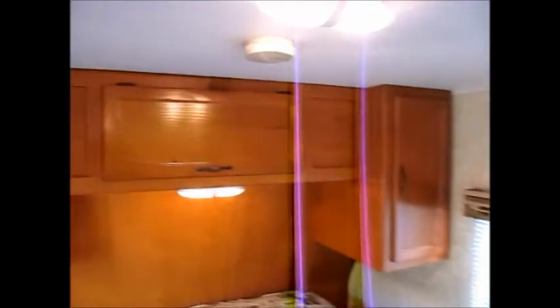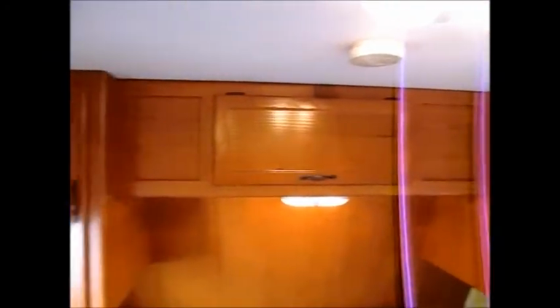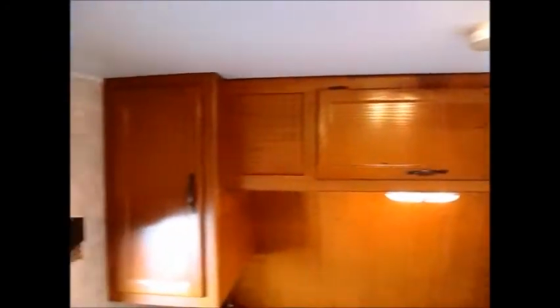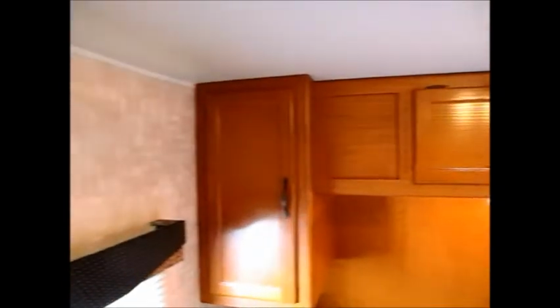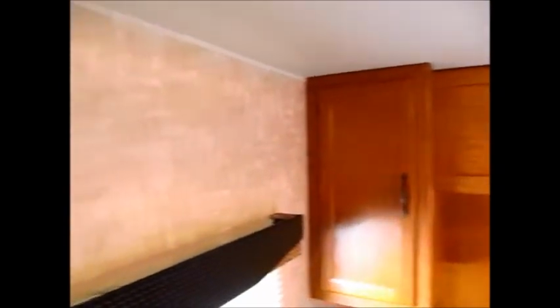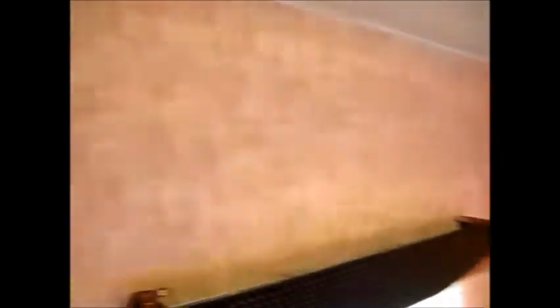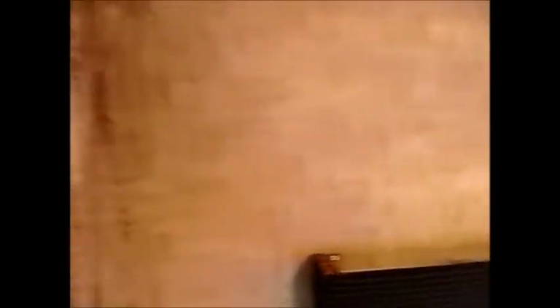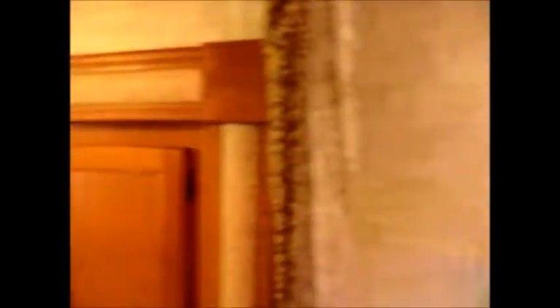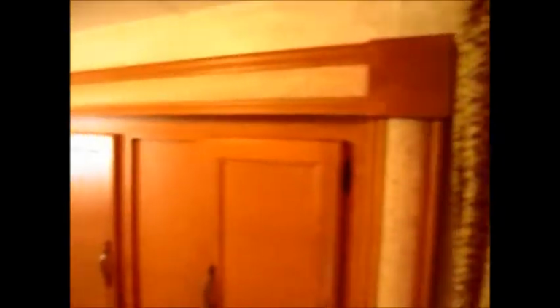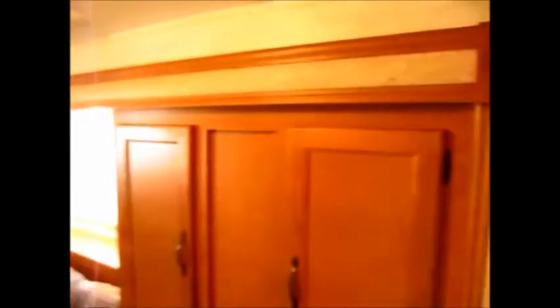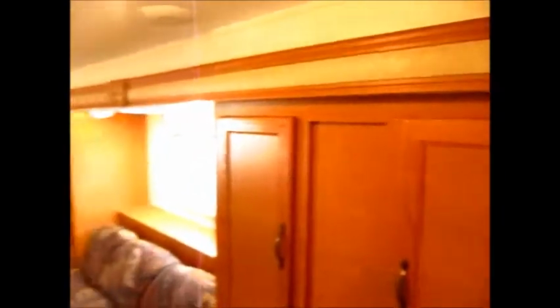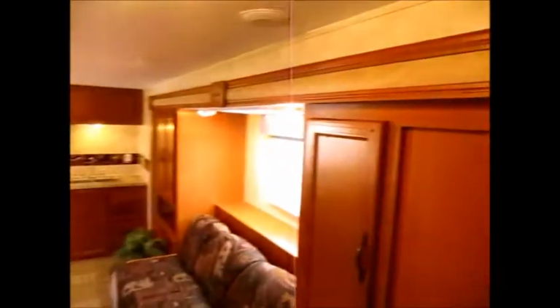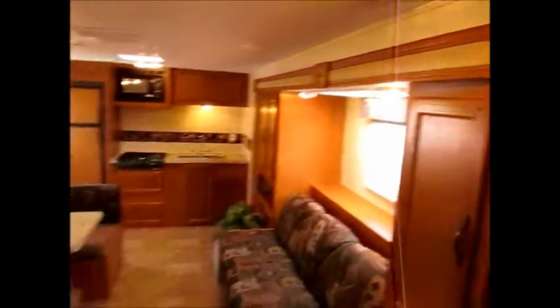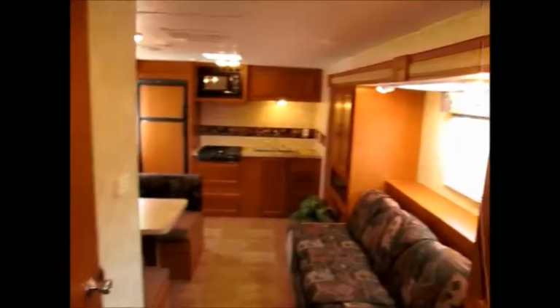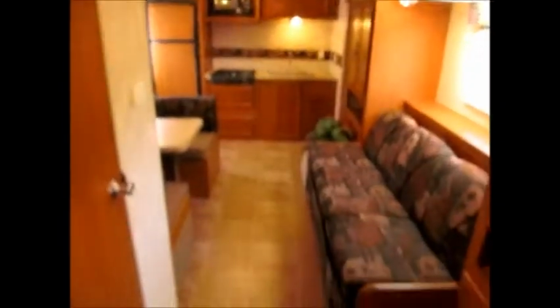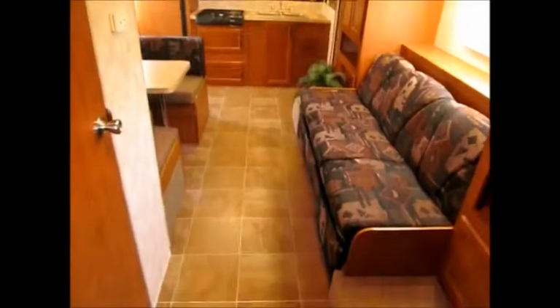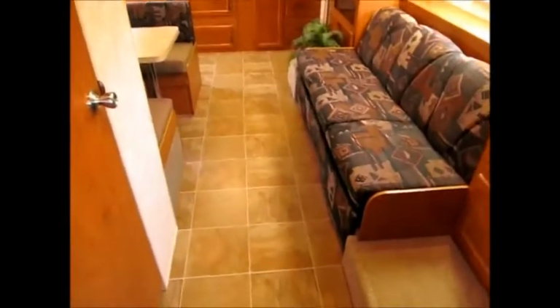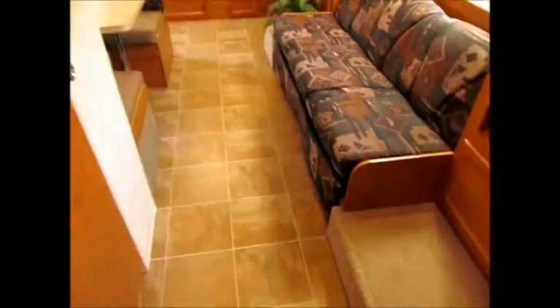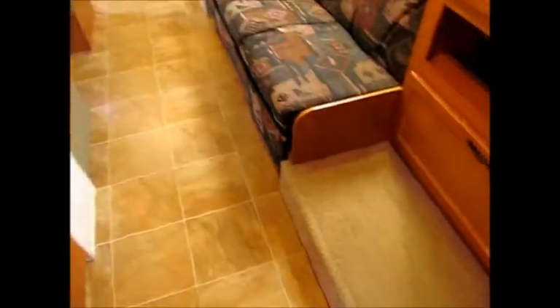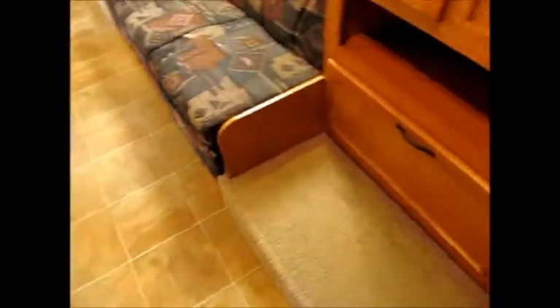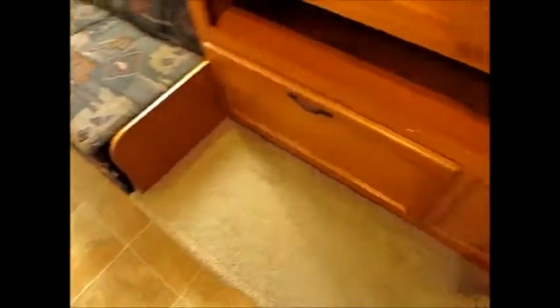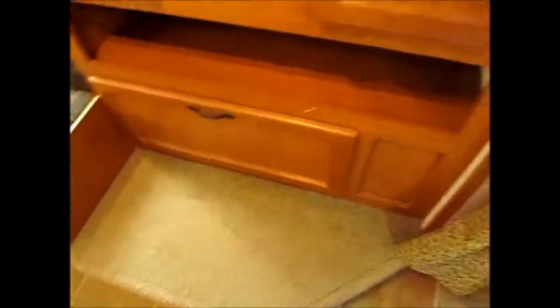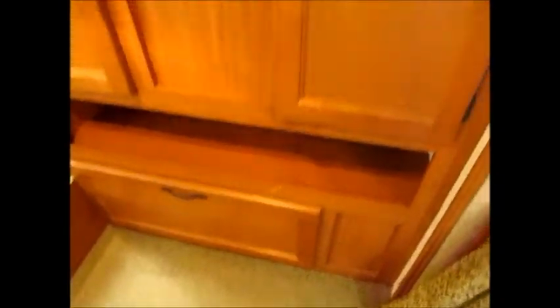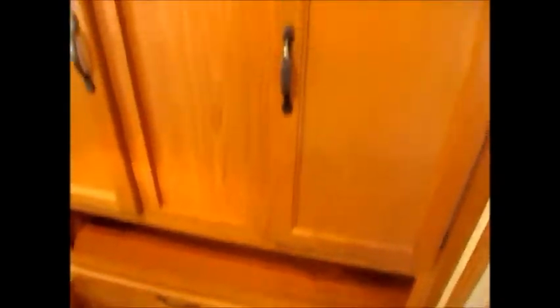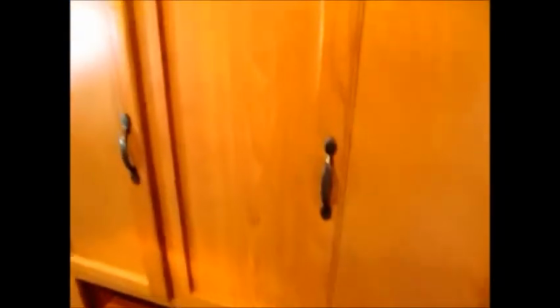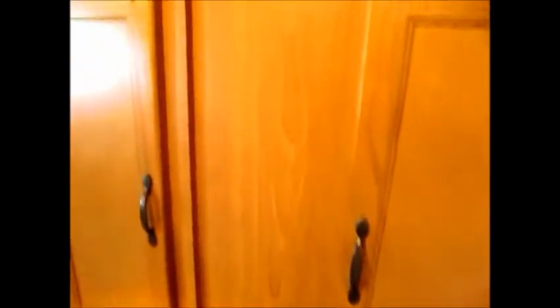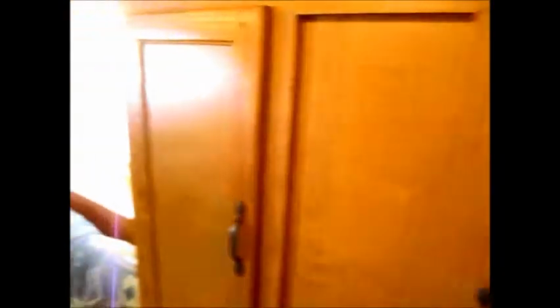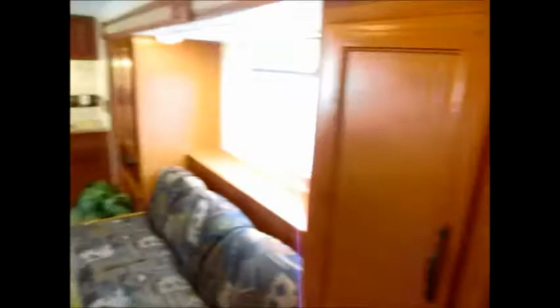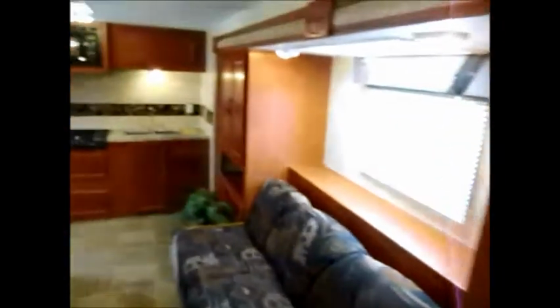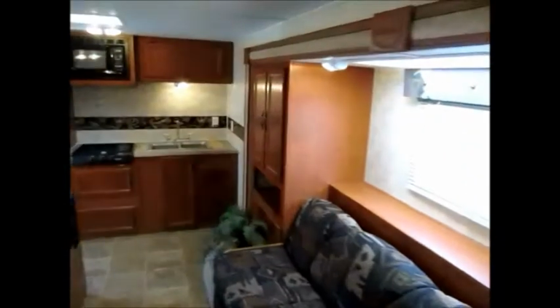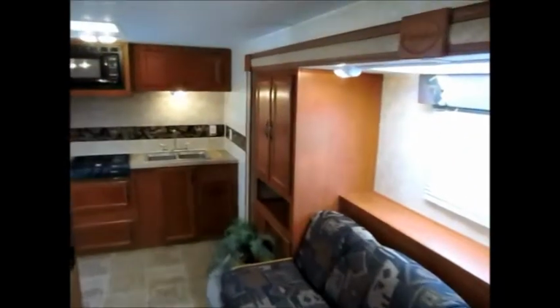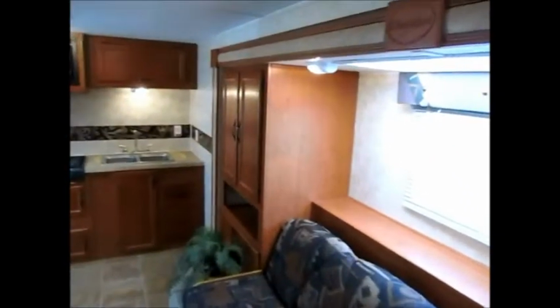Very nice mattress. All the walls, cabinets, and ceiling — everything is like new. The camper is in great shape. There are more cabinets here, a wardrobe closet, and over there is a pantry.